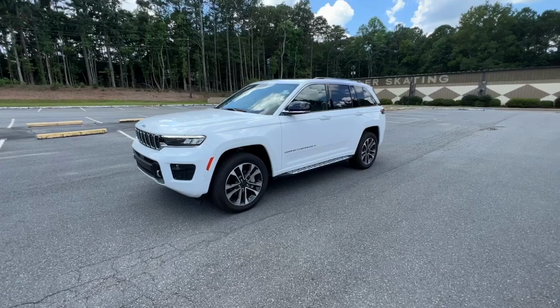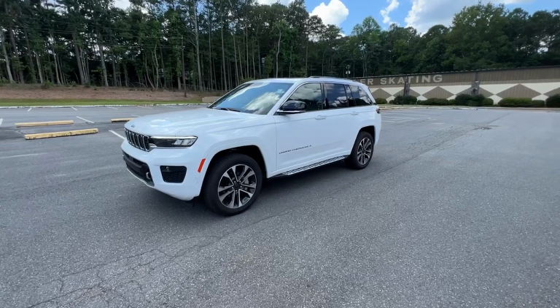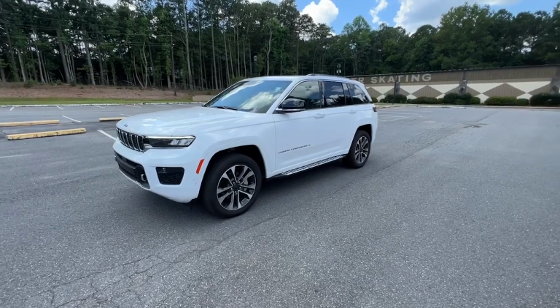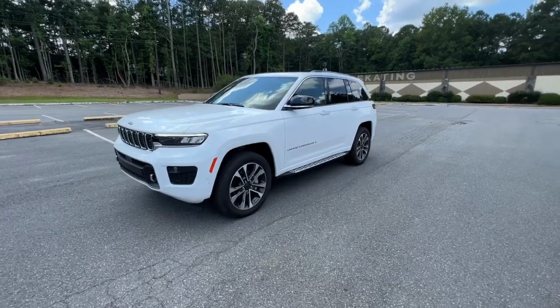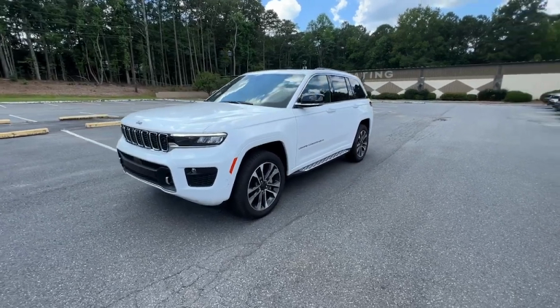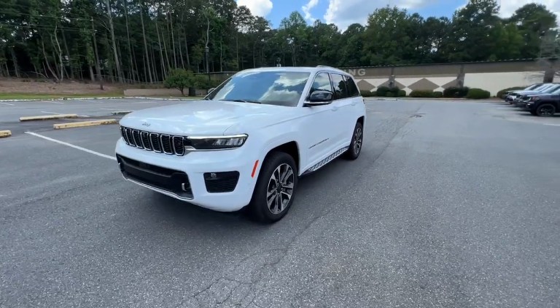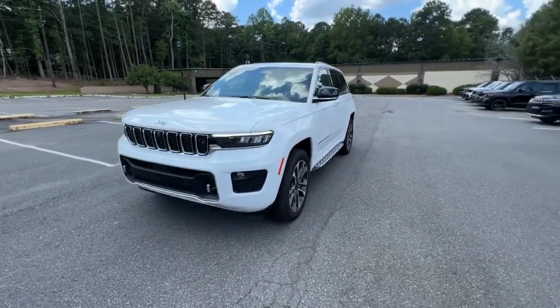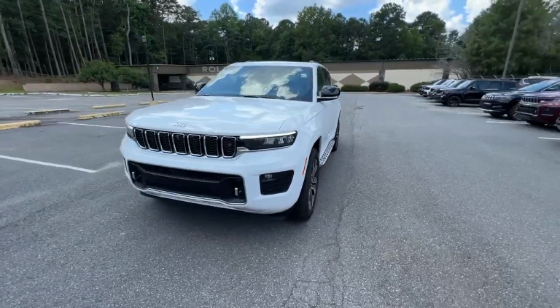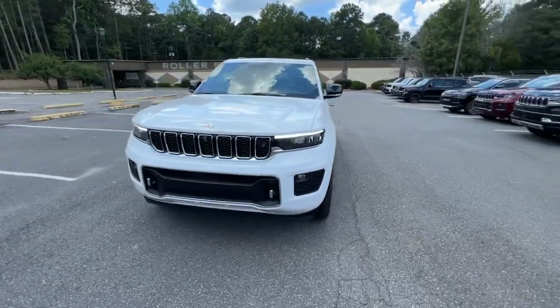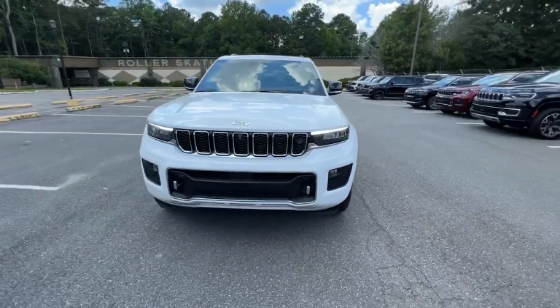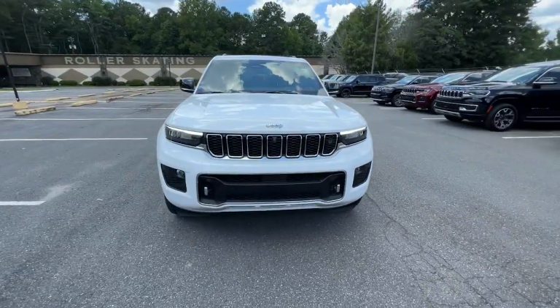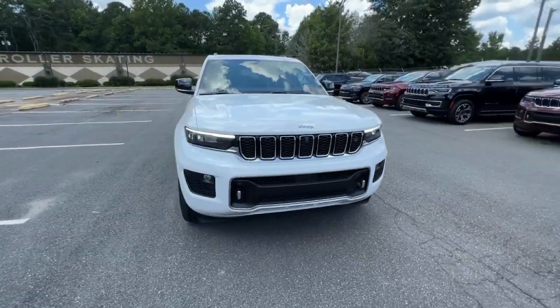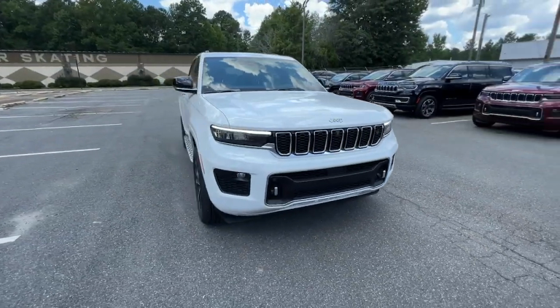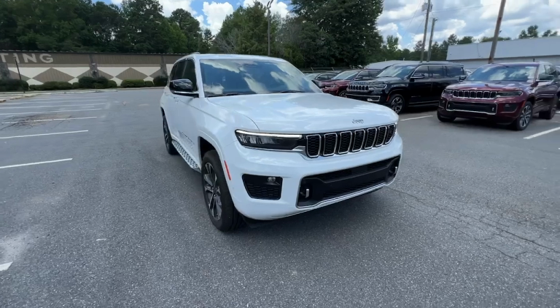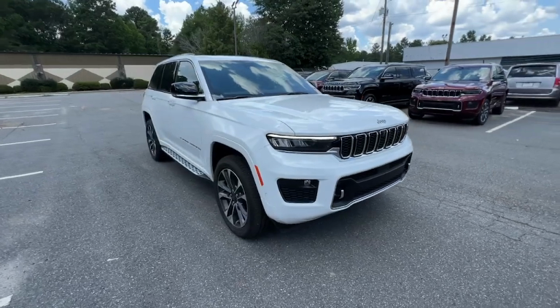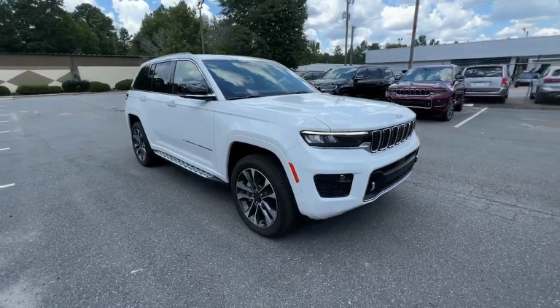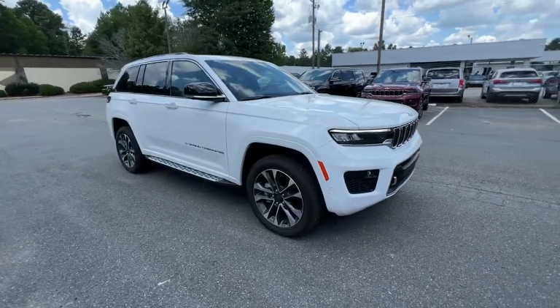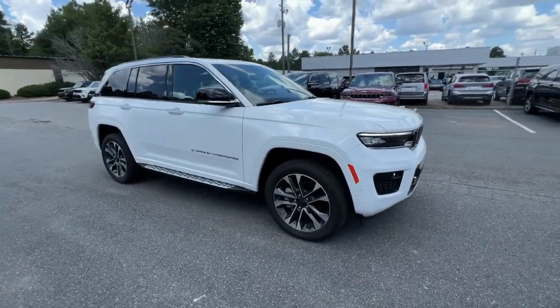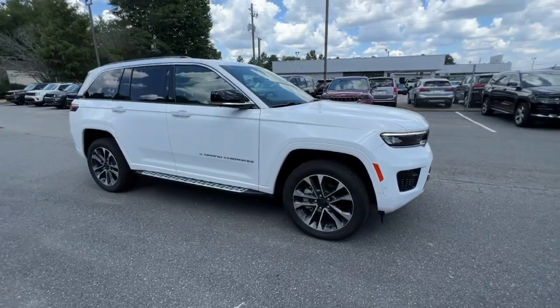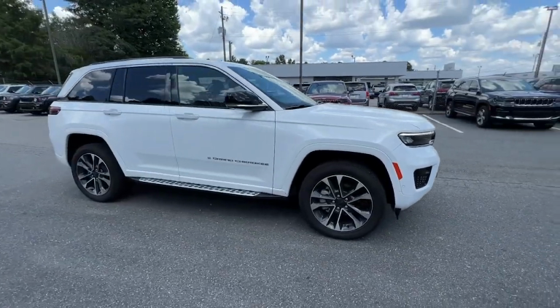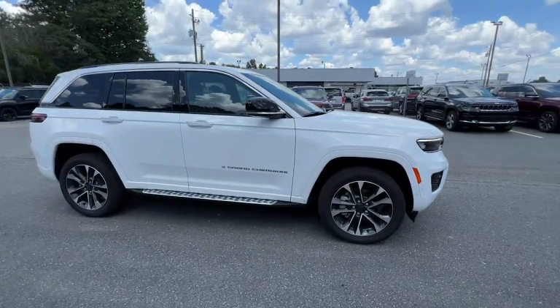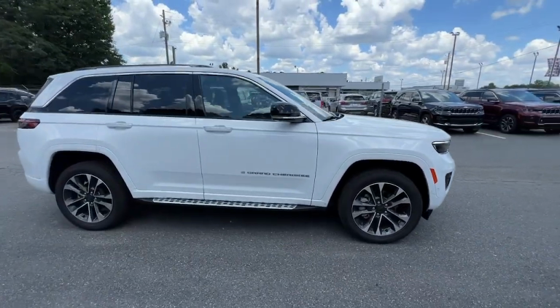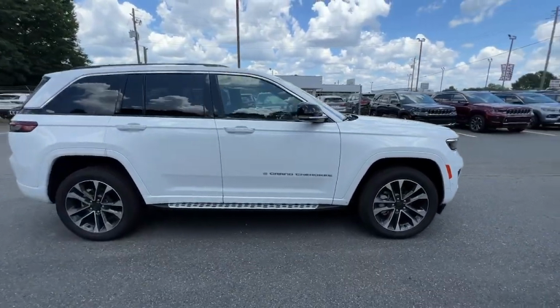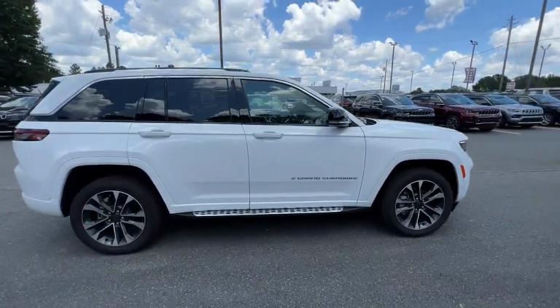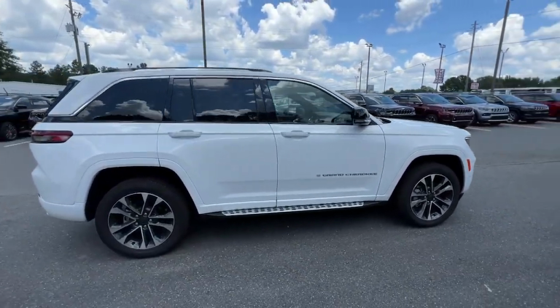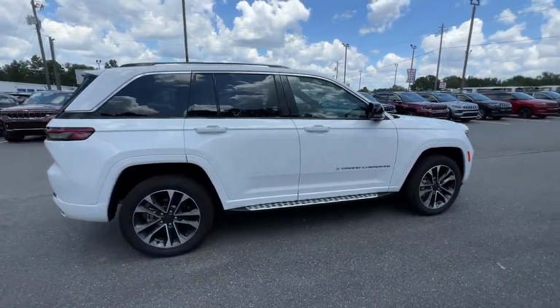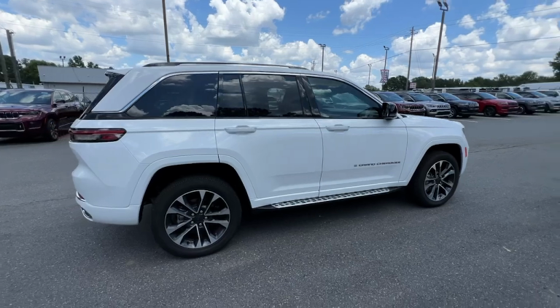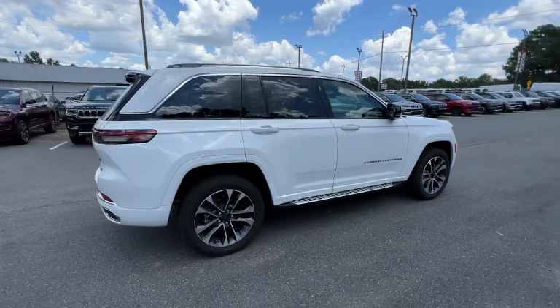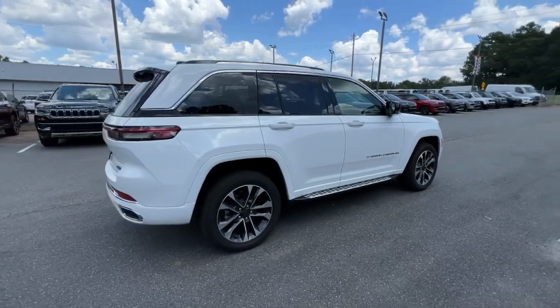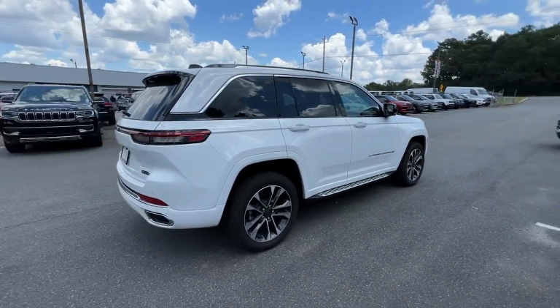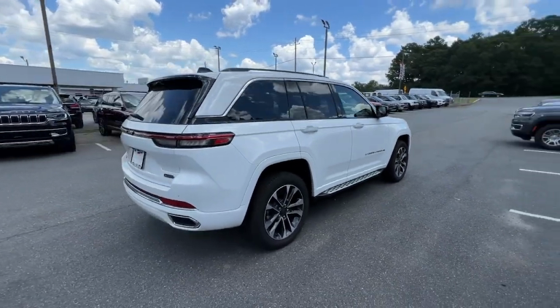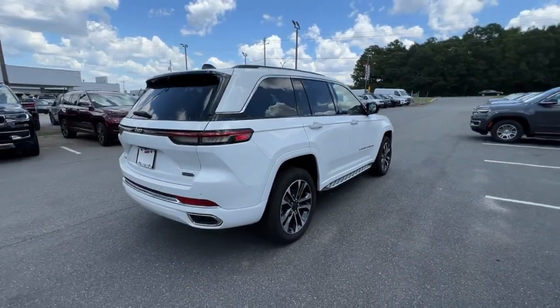Get a feel for the 2023 Jeep Grand Cherokee — the stylish all-terrain SUV that lends comfort, high performance, and rugged capability.